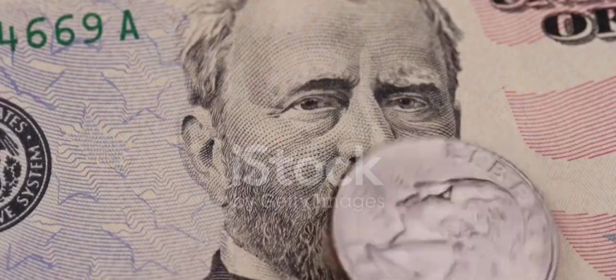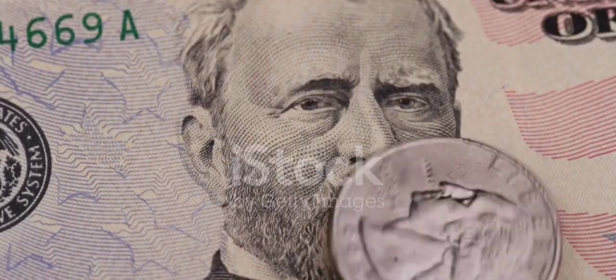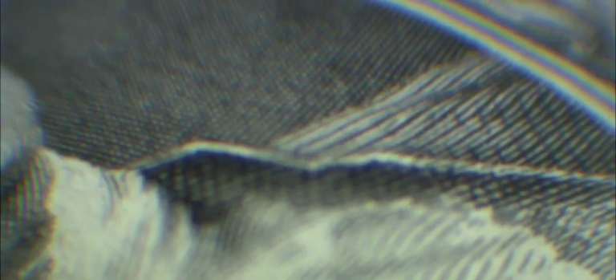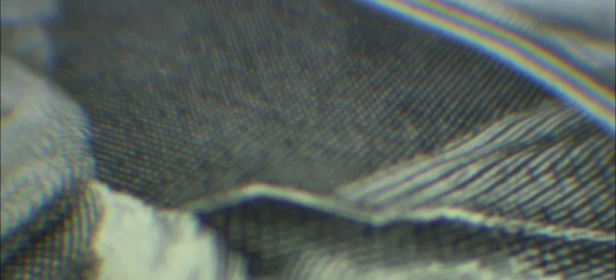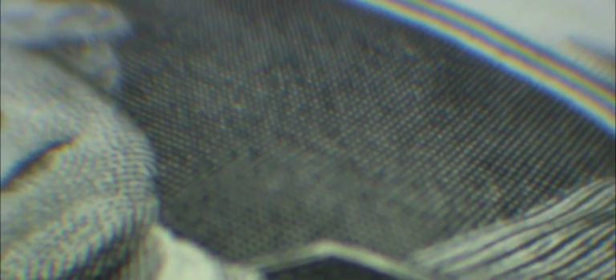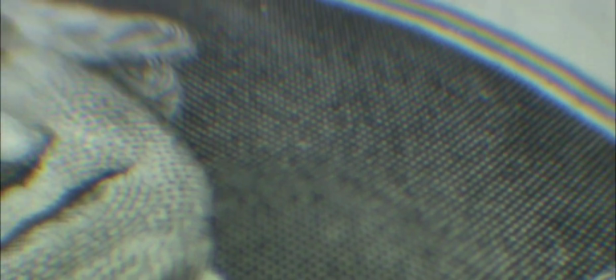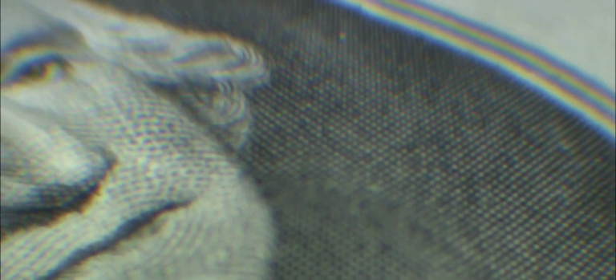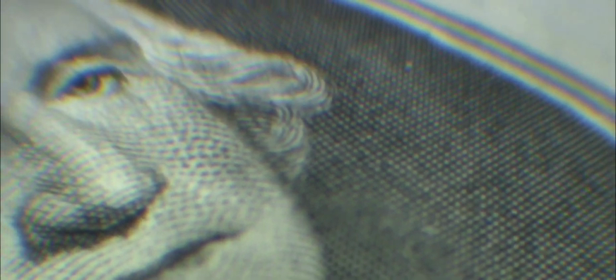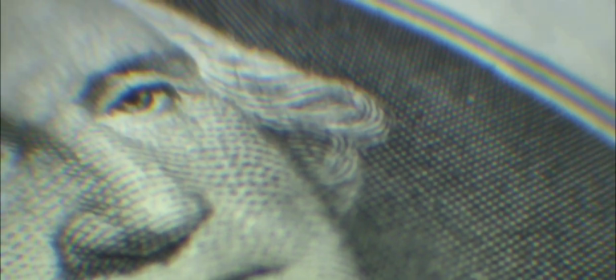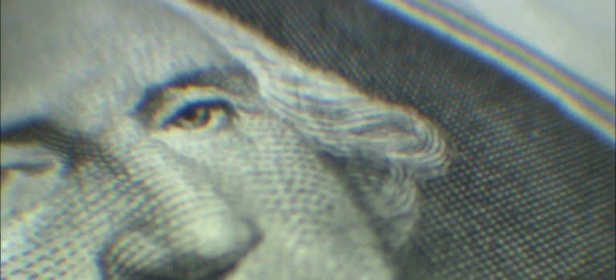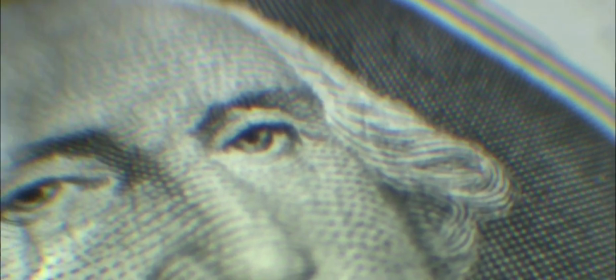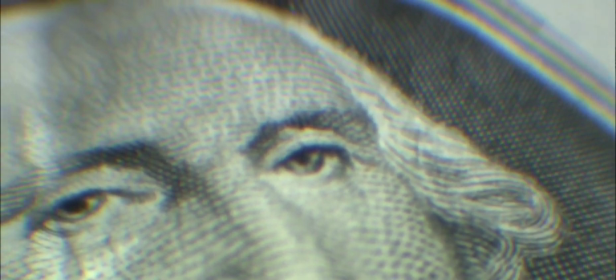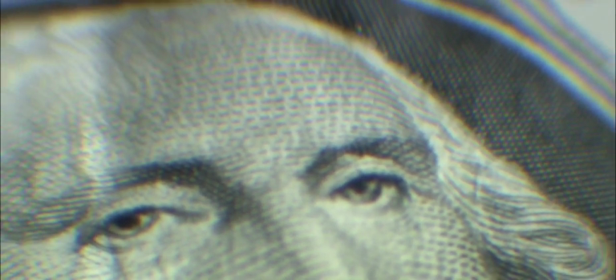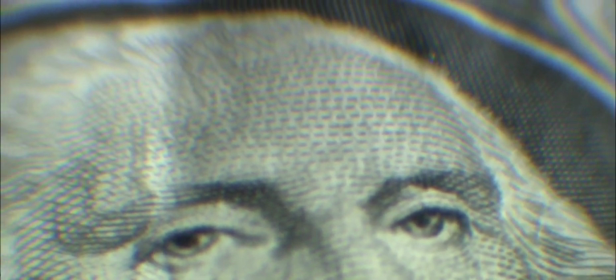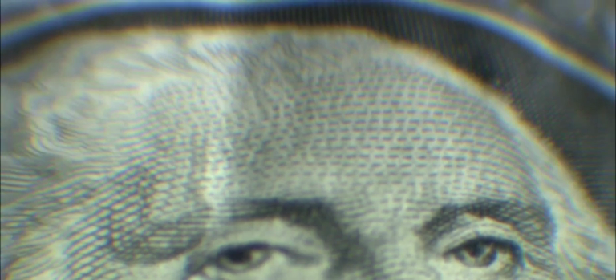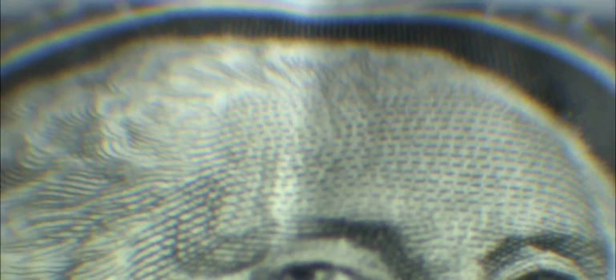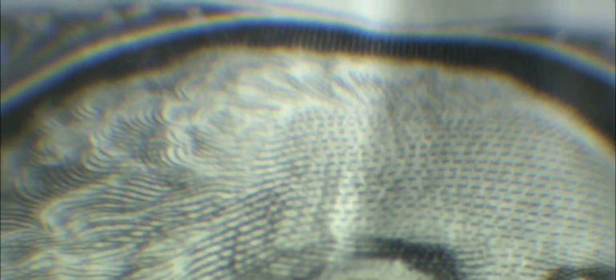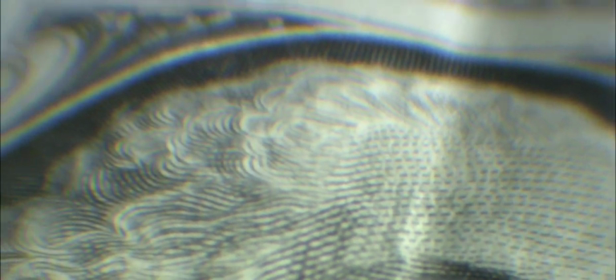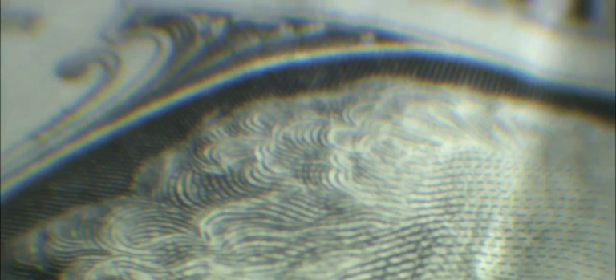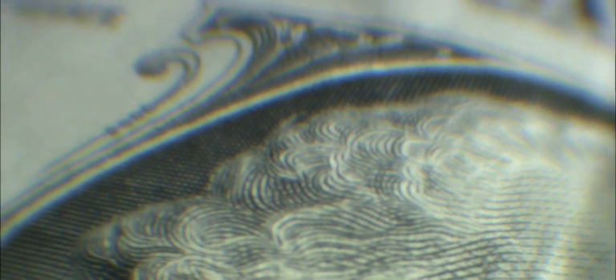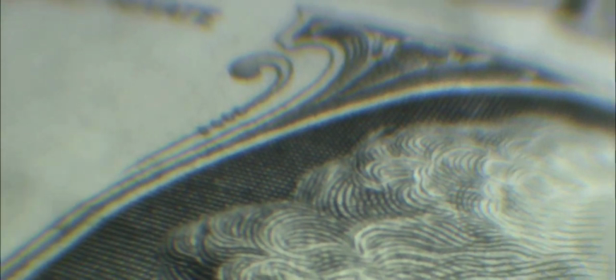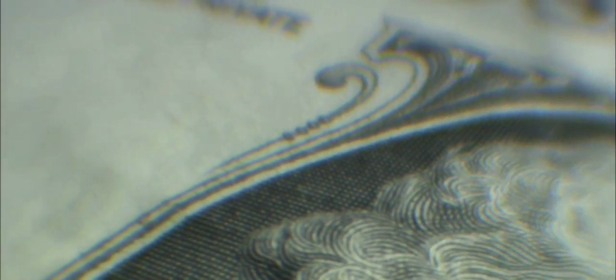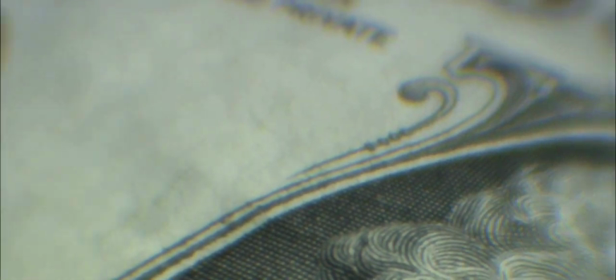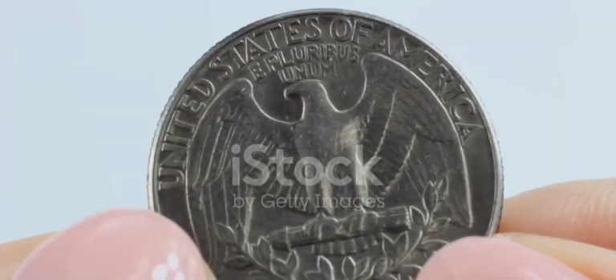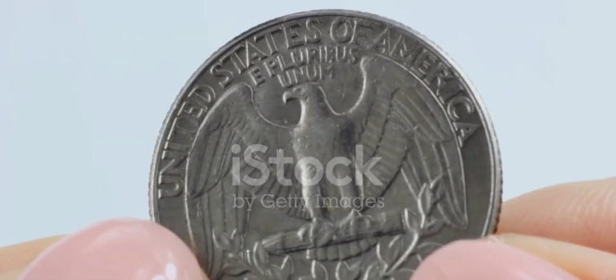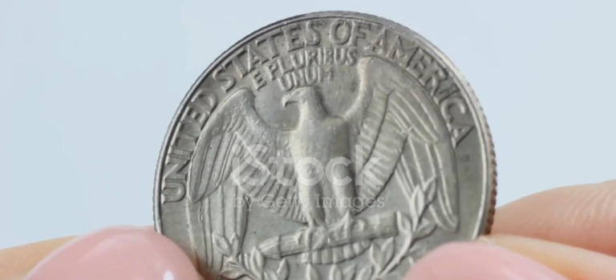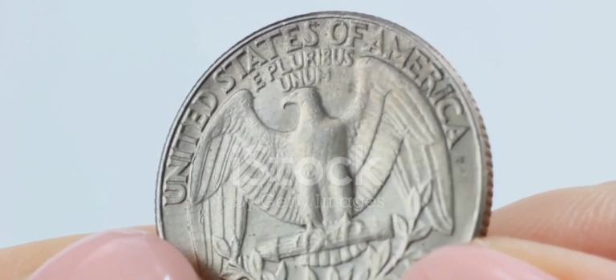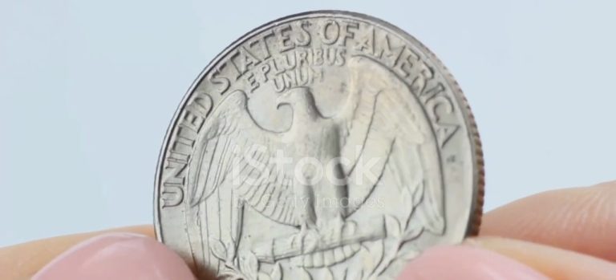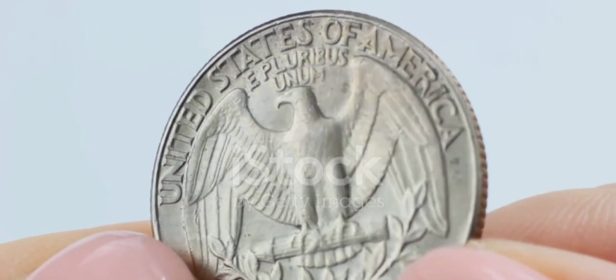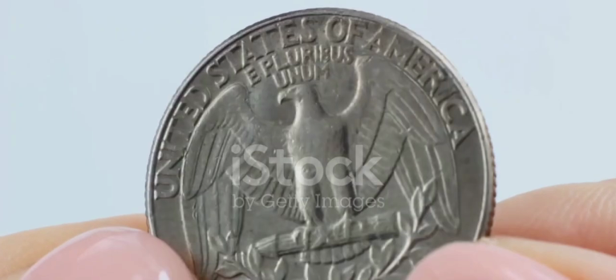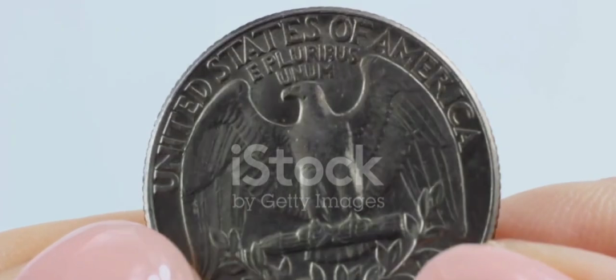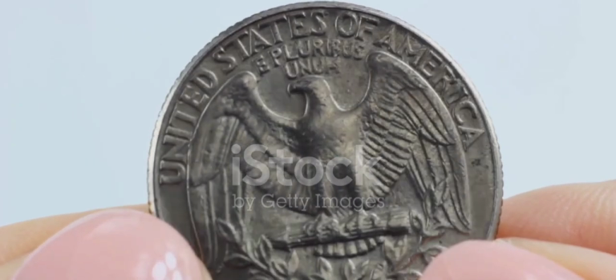Firstly, we have the 1976-S Silver Proof Bicentennial Quarter, which sold for an awe-inspiring $13,500 in 2019. A true gem in the world of coin collecting.